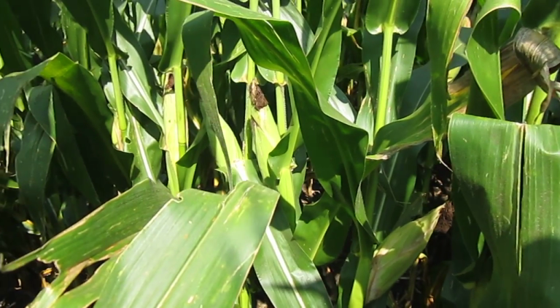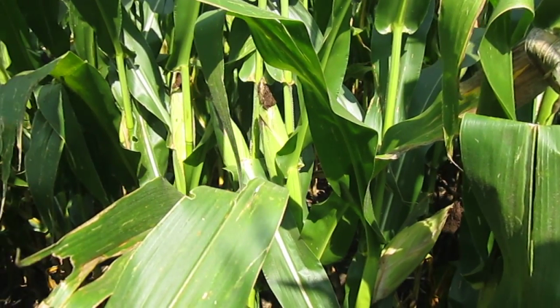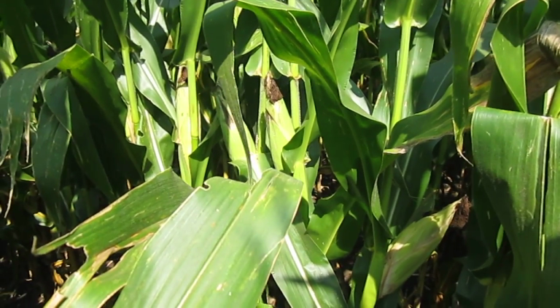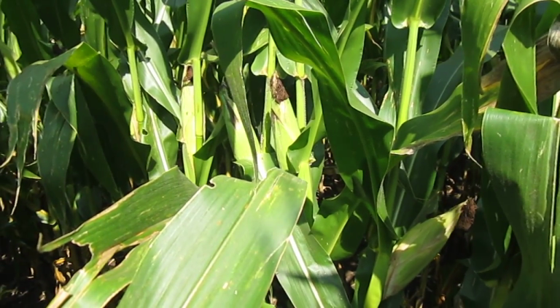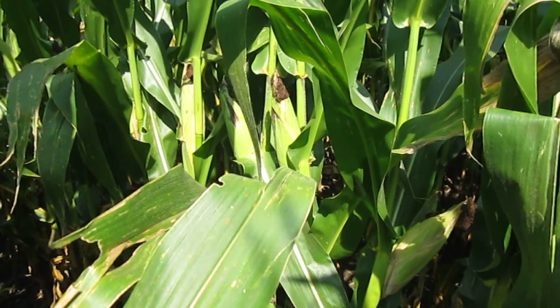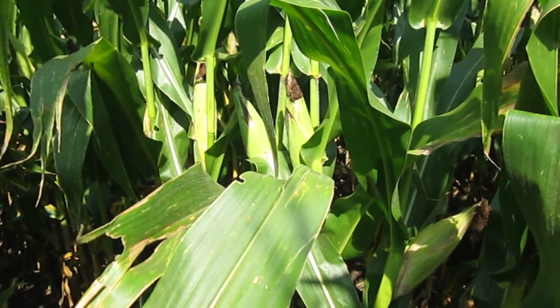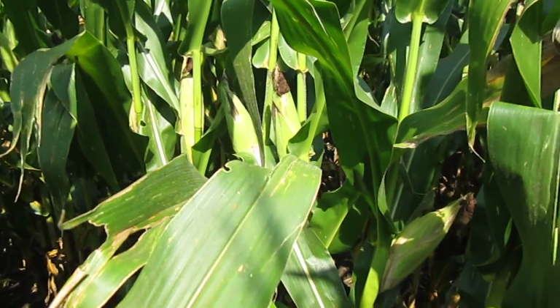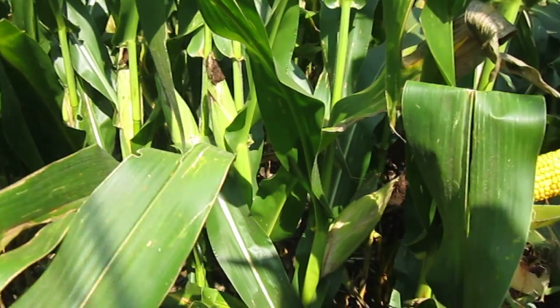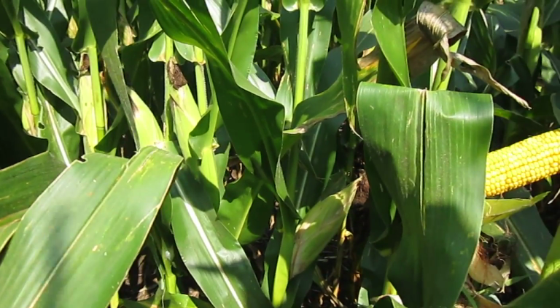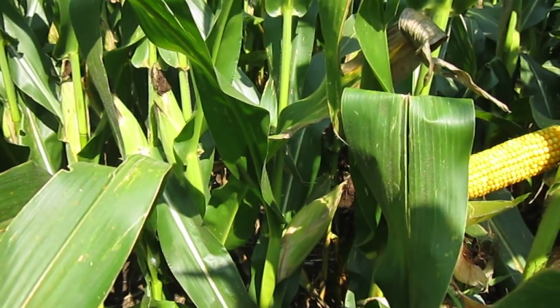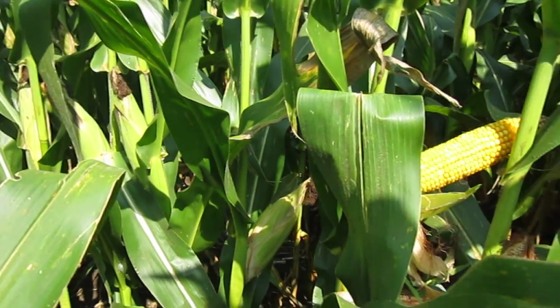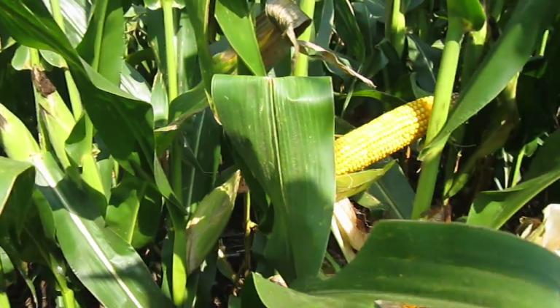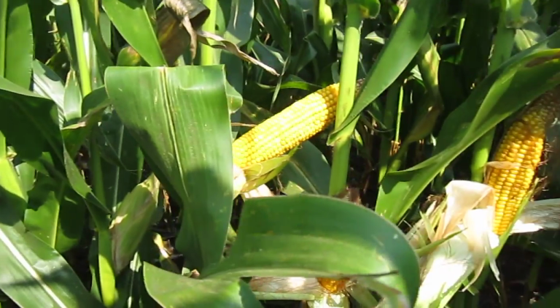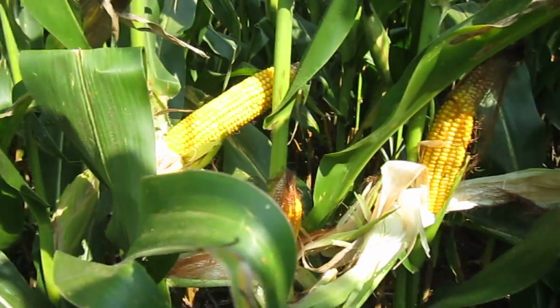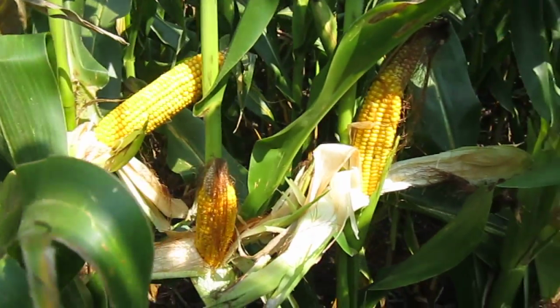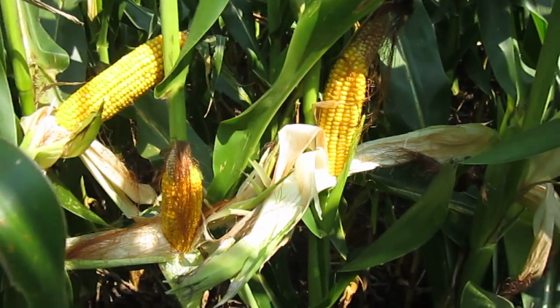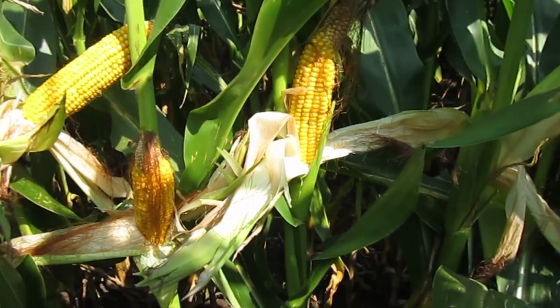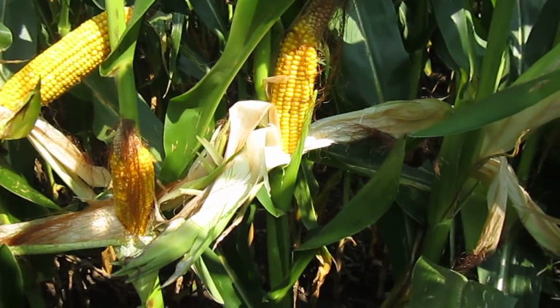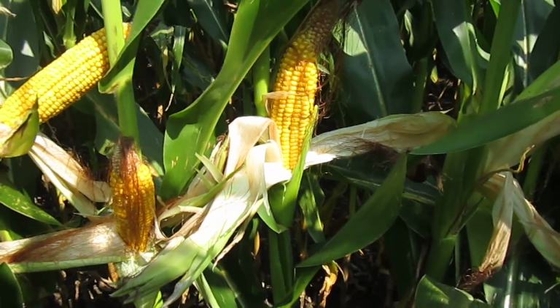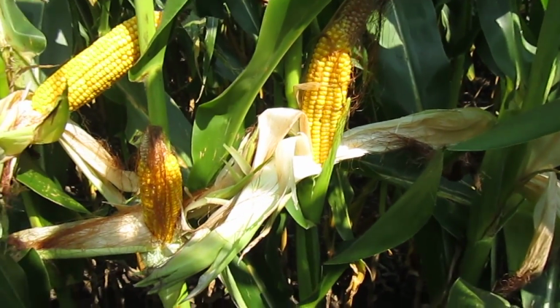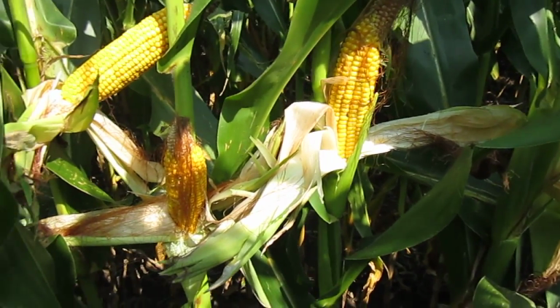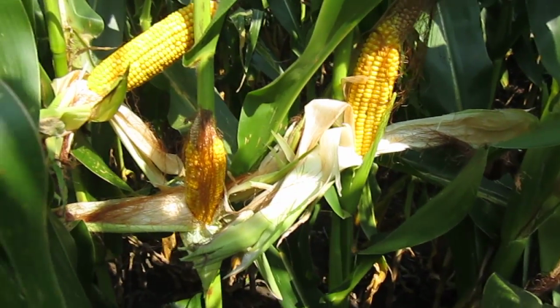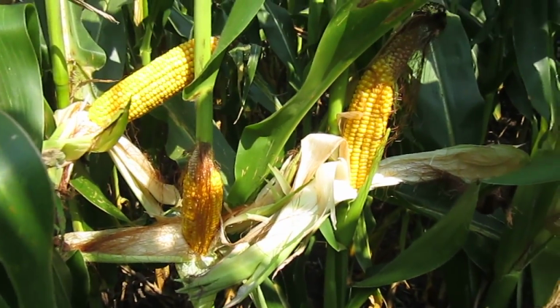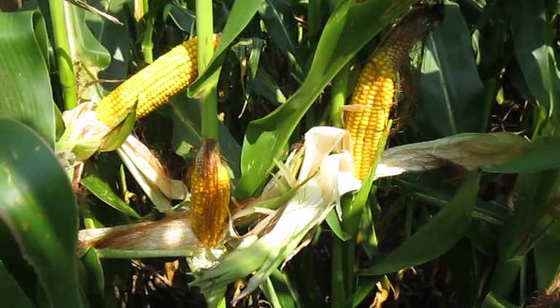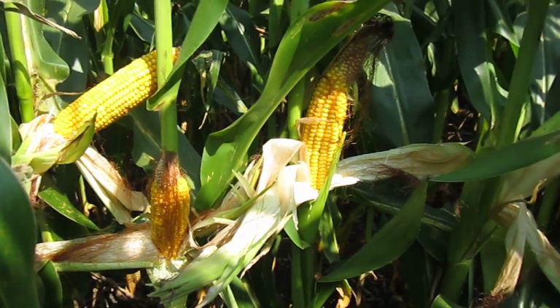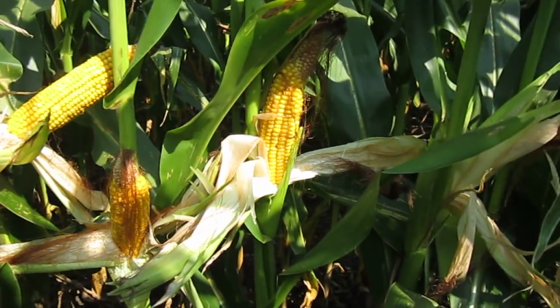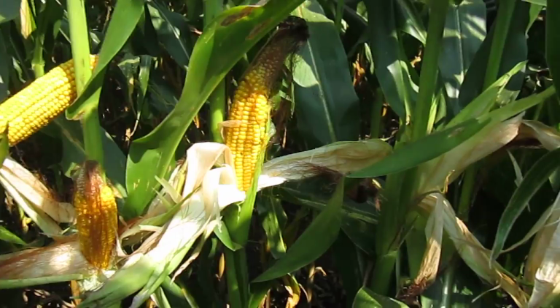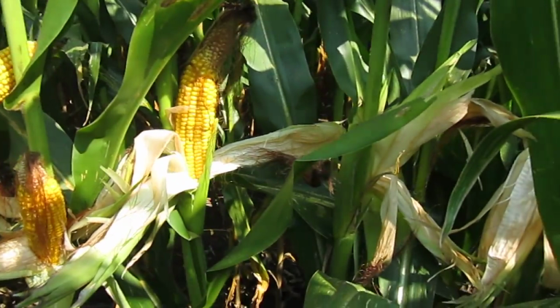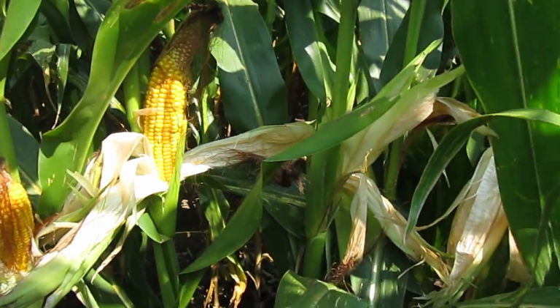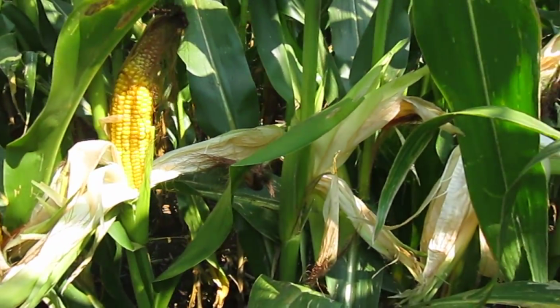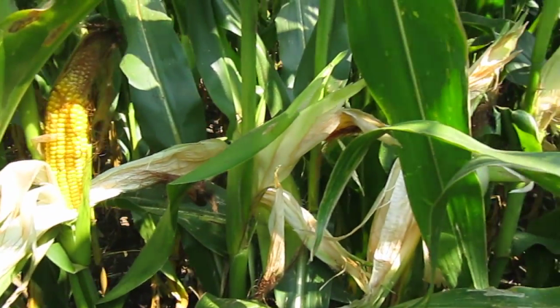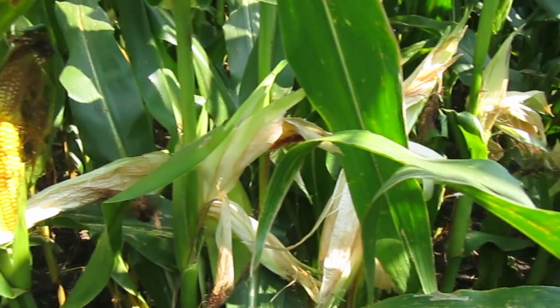We are looking at the various types of corn and just the variability we have seen, but one of the things that we haven't really talked much about that's becoming more noticeable as I've been walking through the fields is that this crop is starting to mature and dry down.